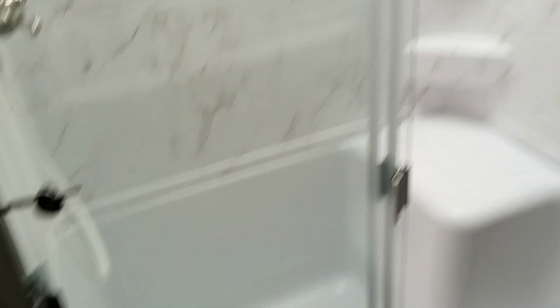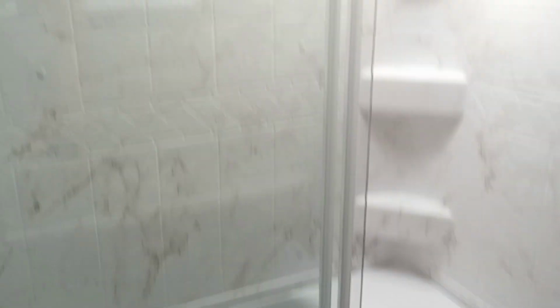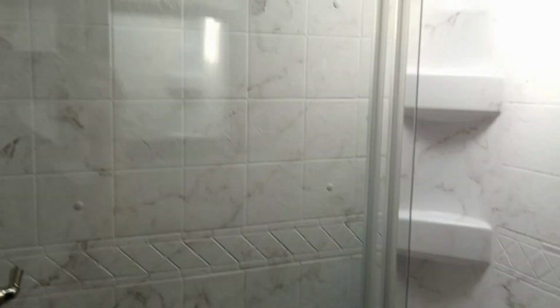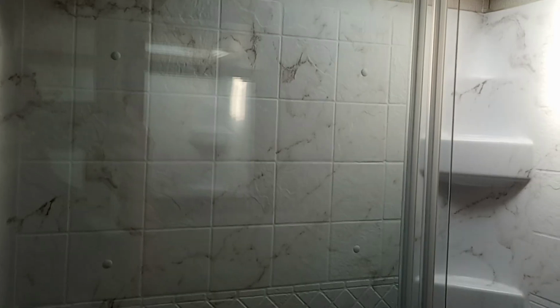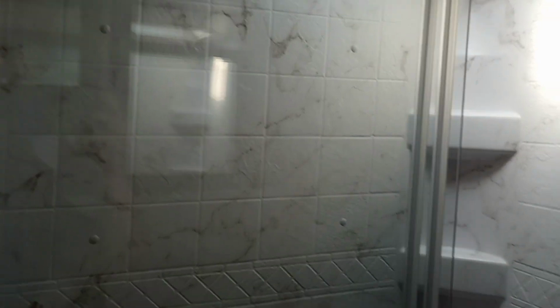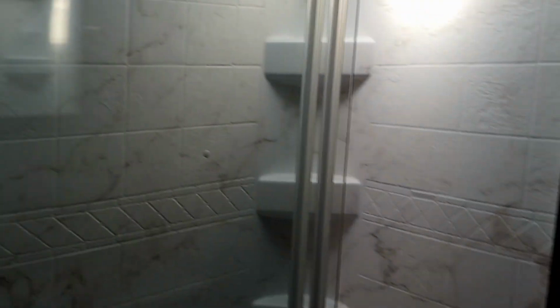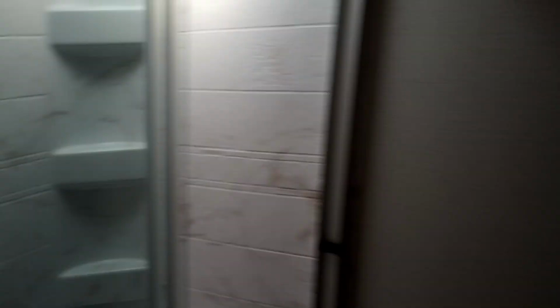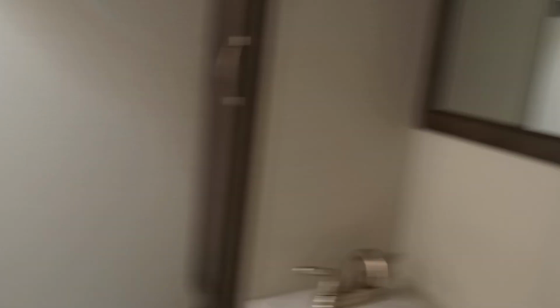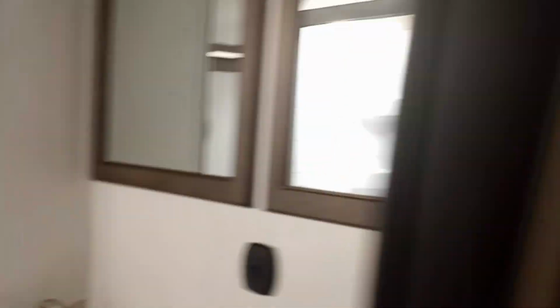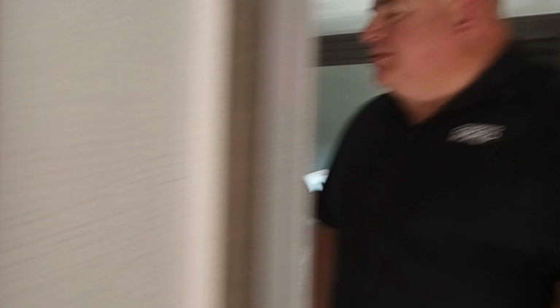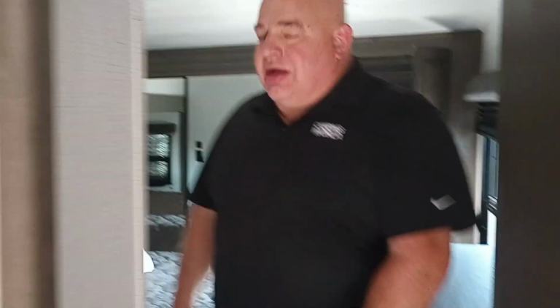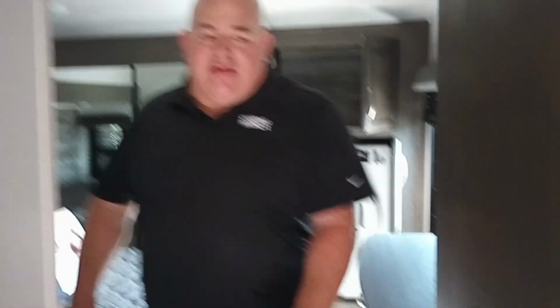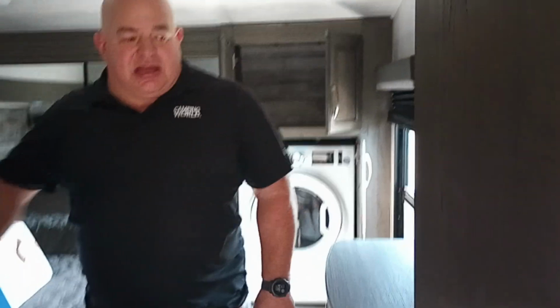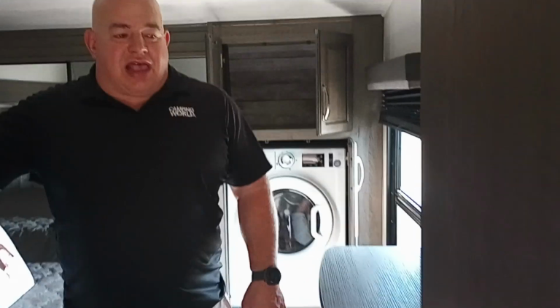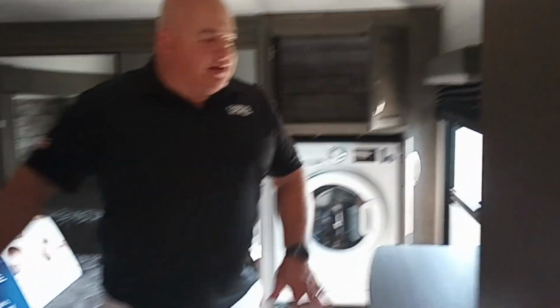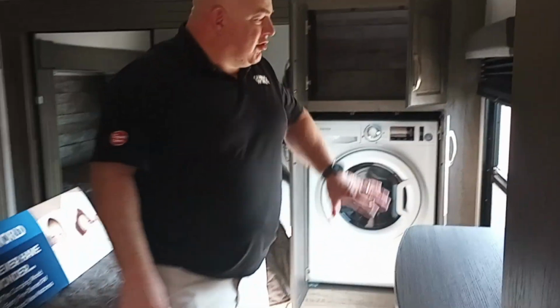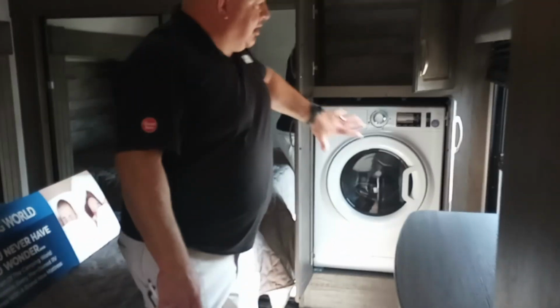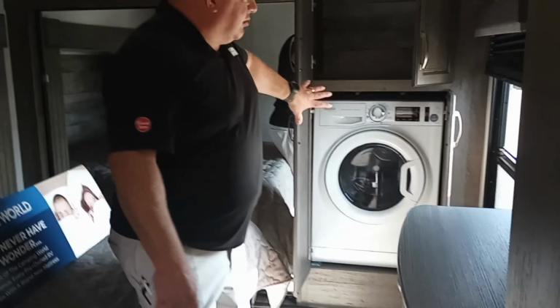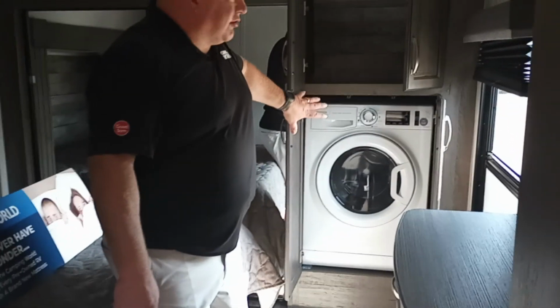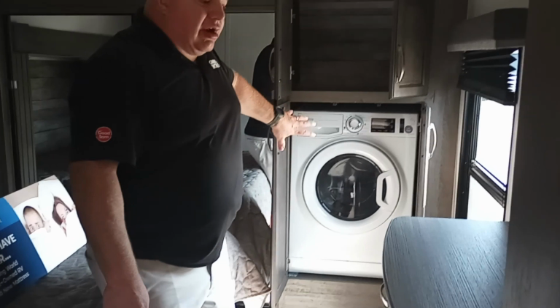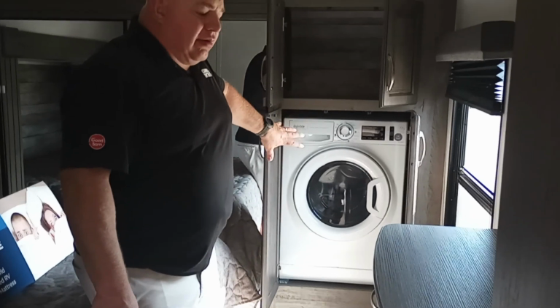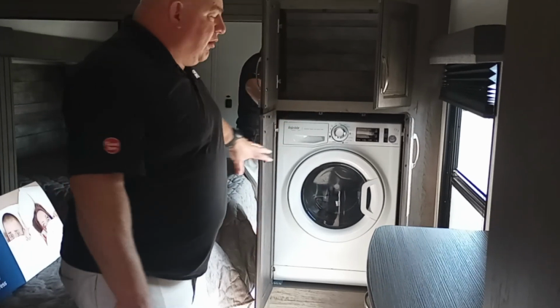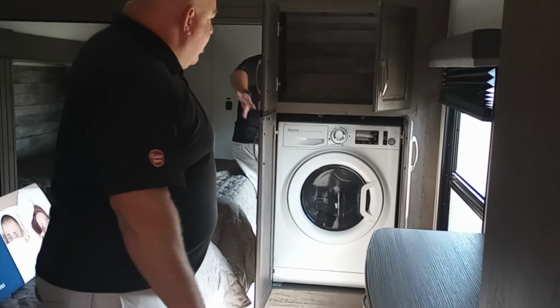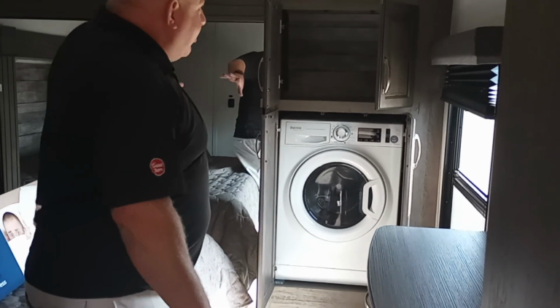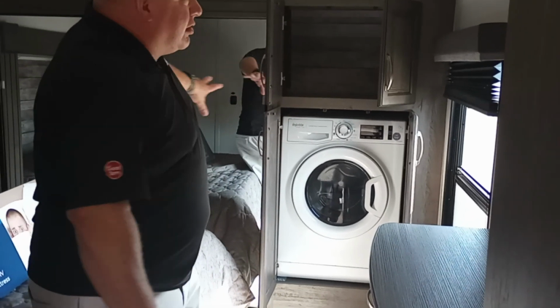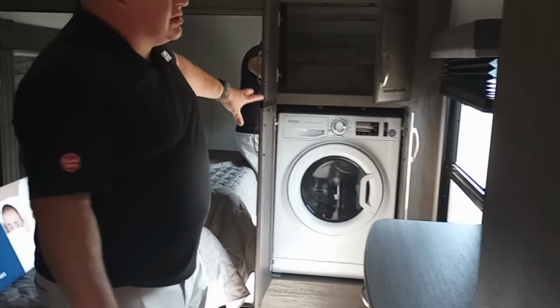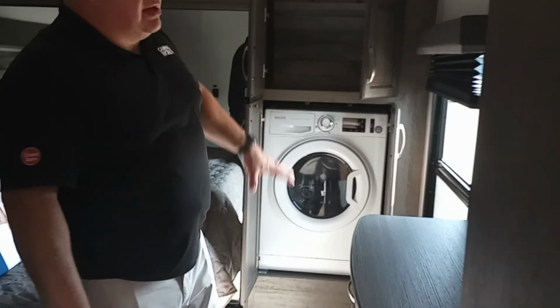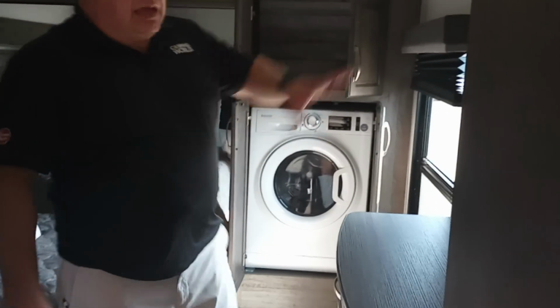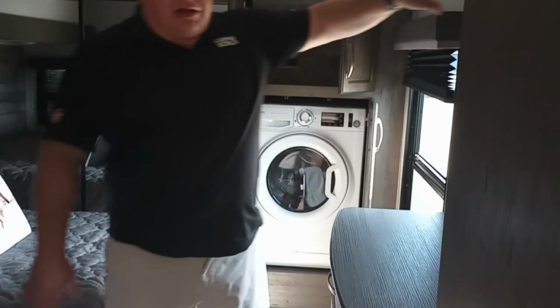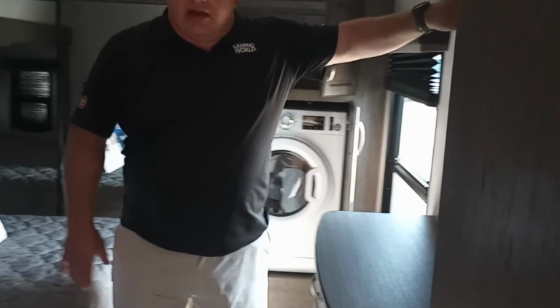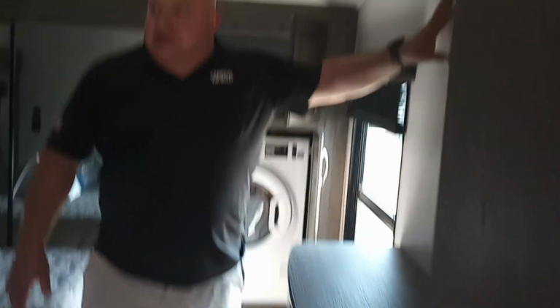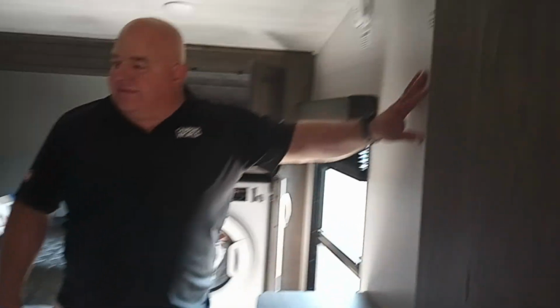Stepping into the bedroom, we have a sliding bed, and this one already comes with a washer-dryer combo. There's very good closet space and a place to mount a TV.